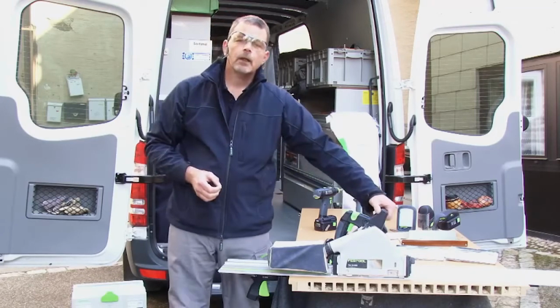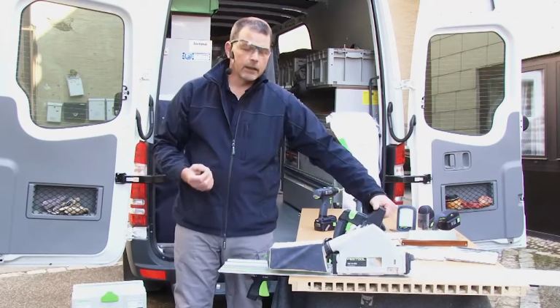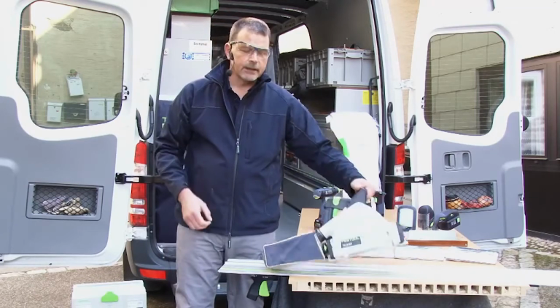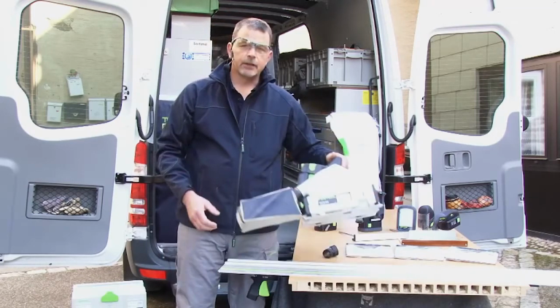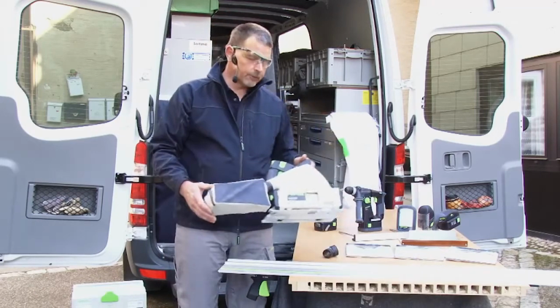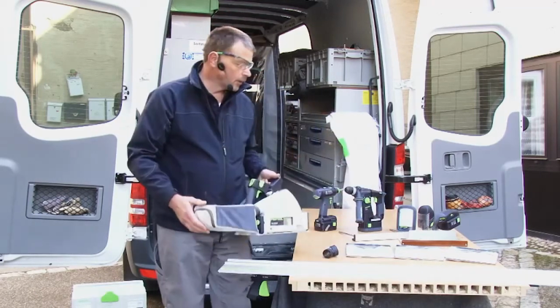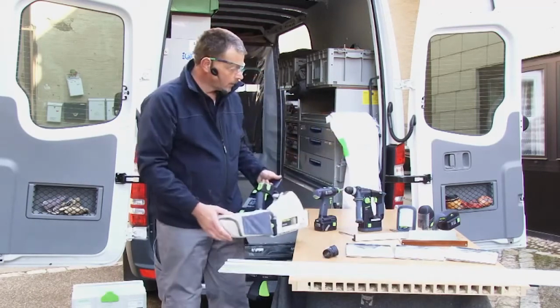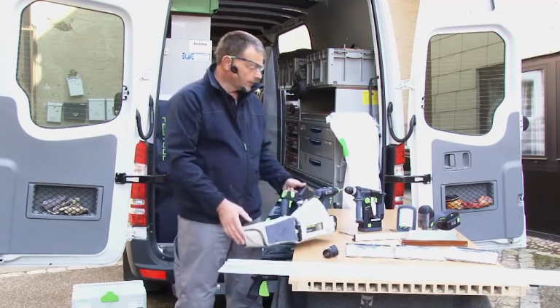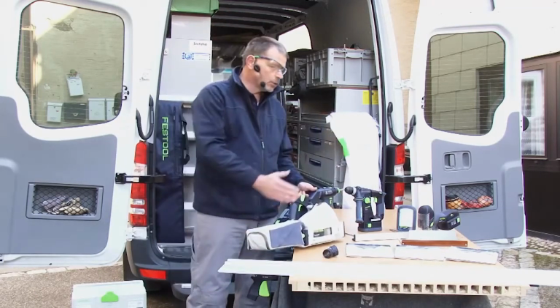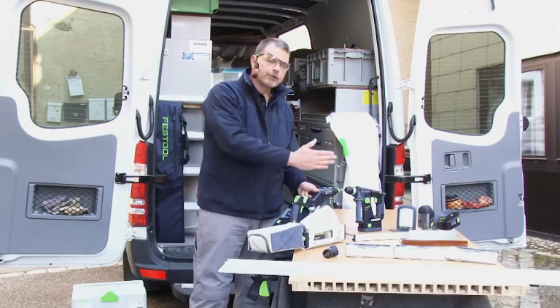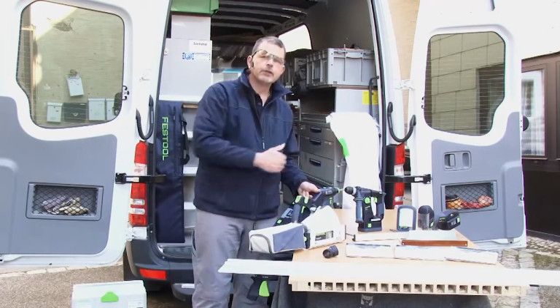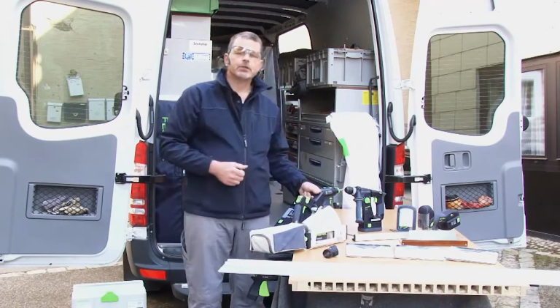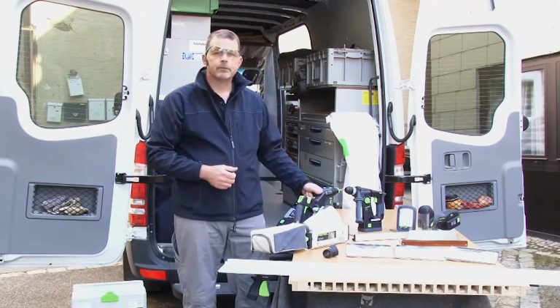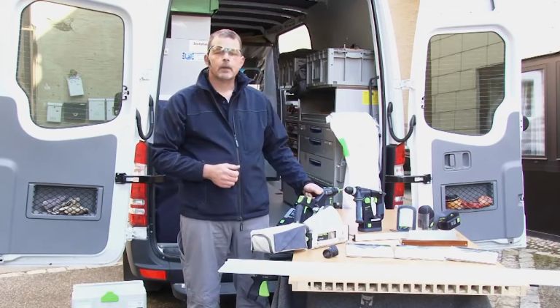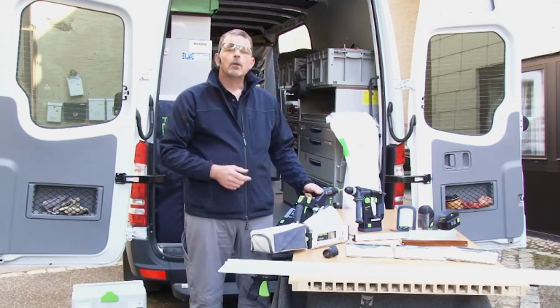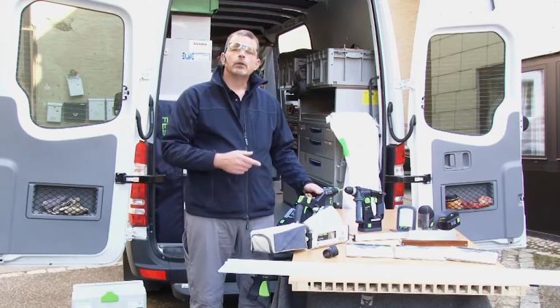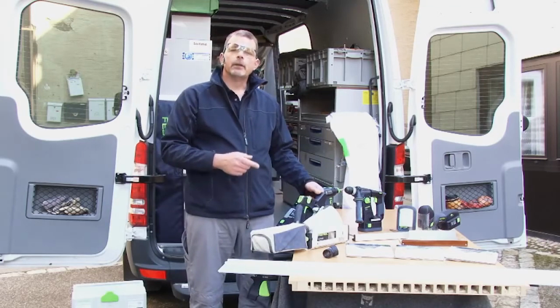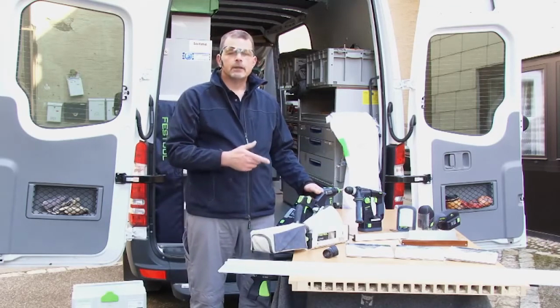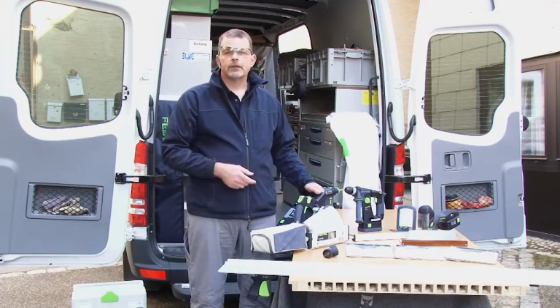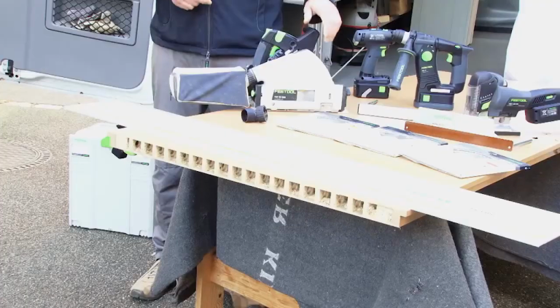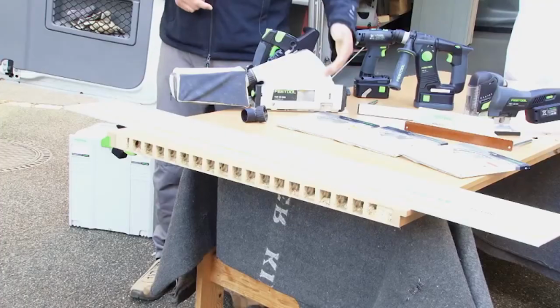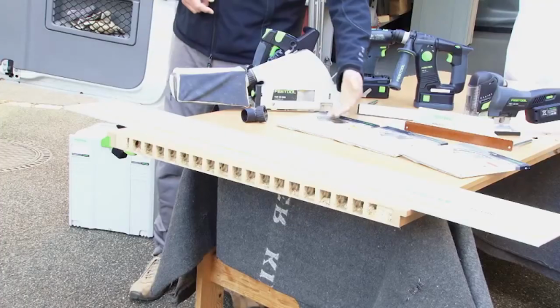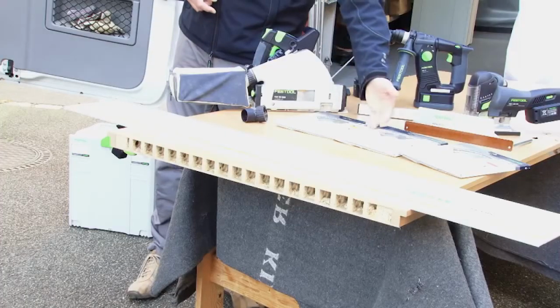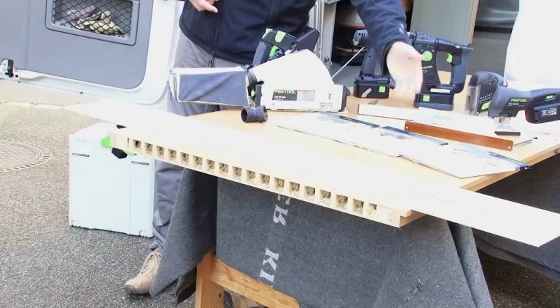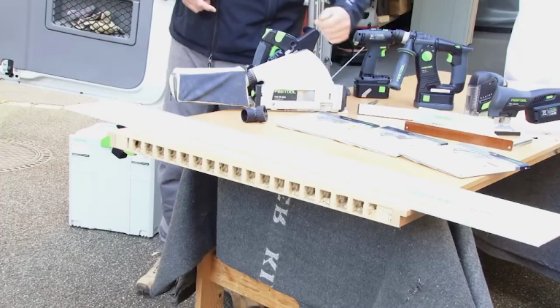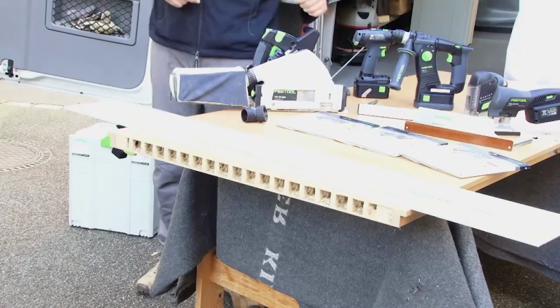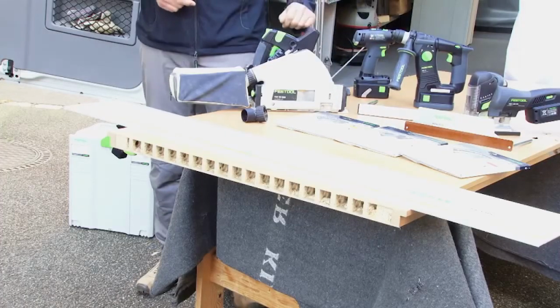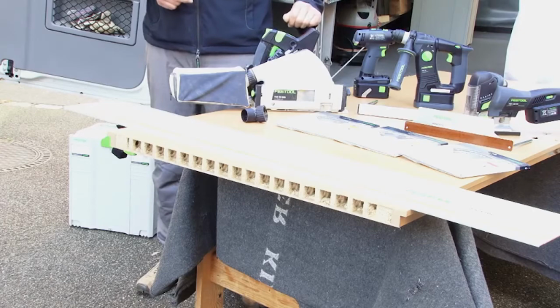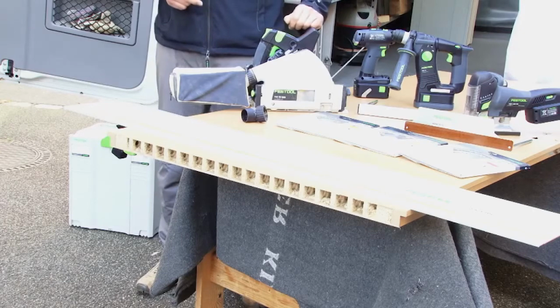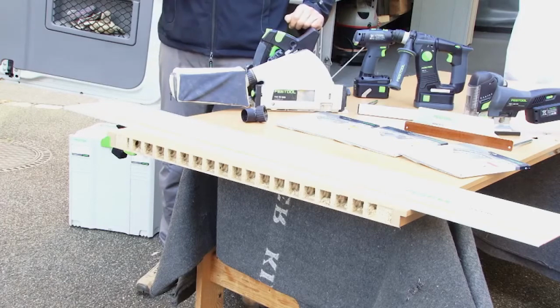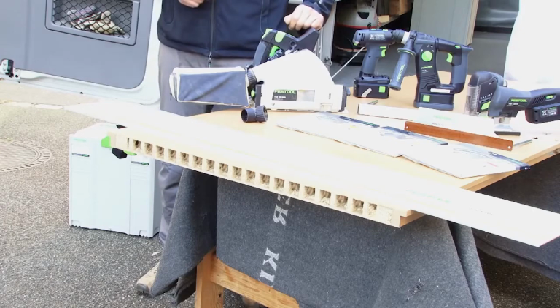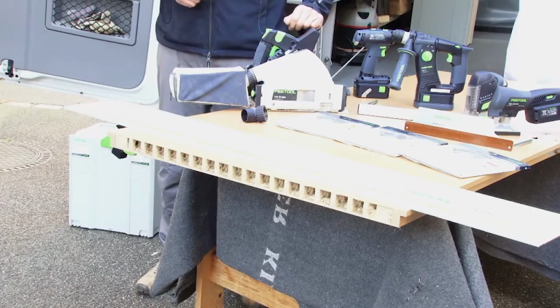The TSC 55 fits into our battery range of machines, but it also means that the TSC will take the same size saw blades and all the accessories from the corded version as well.